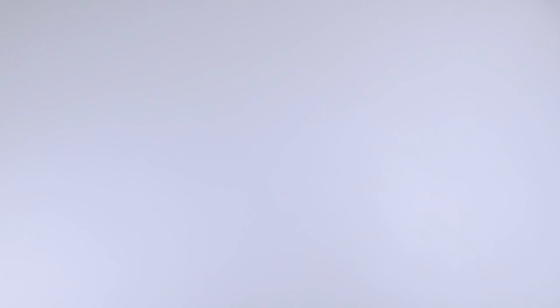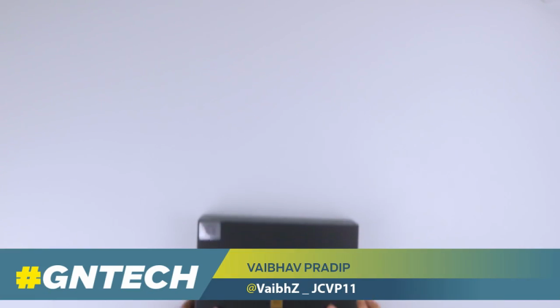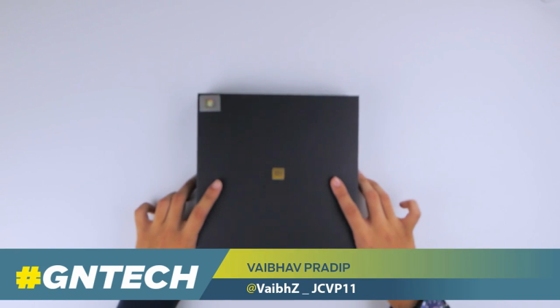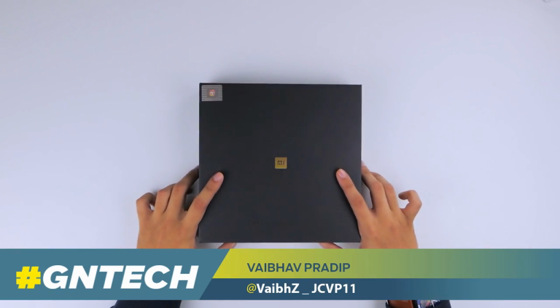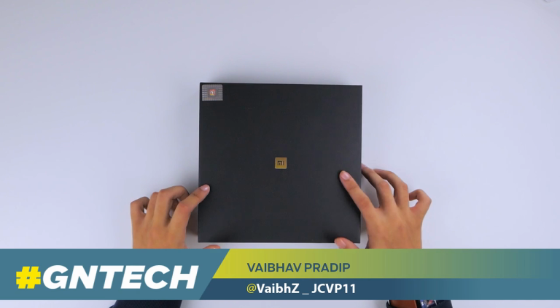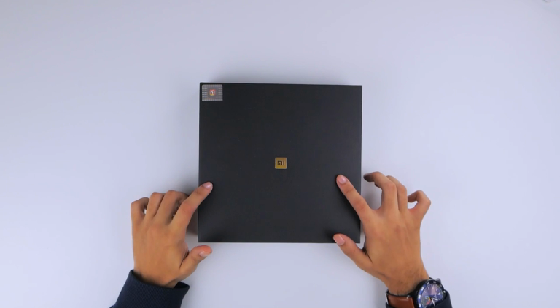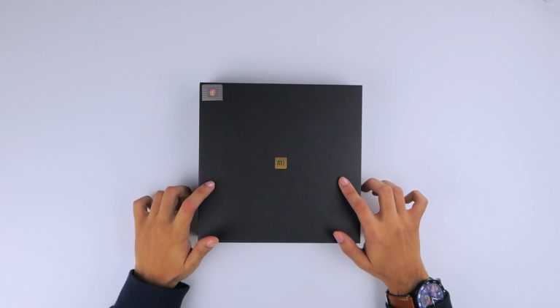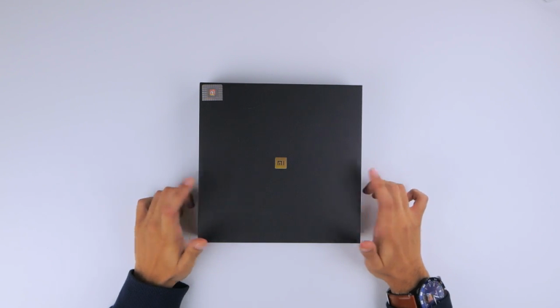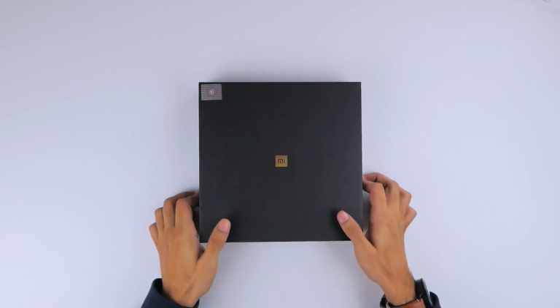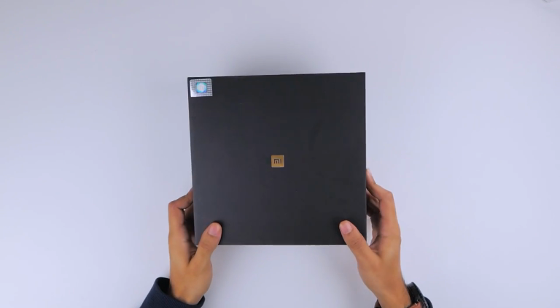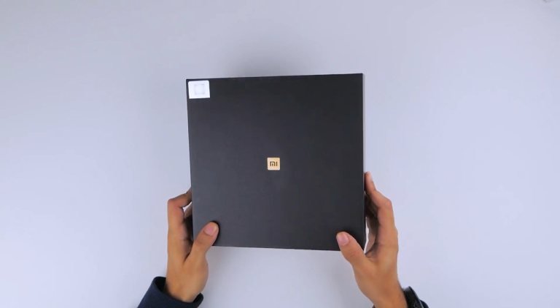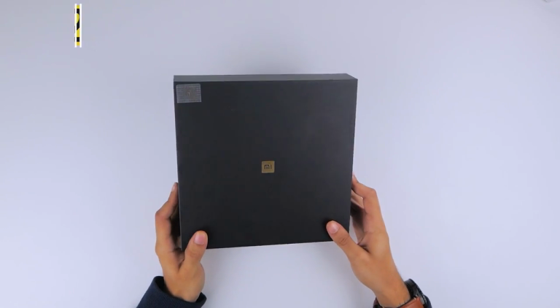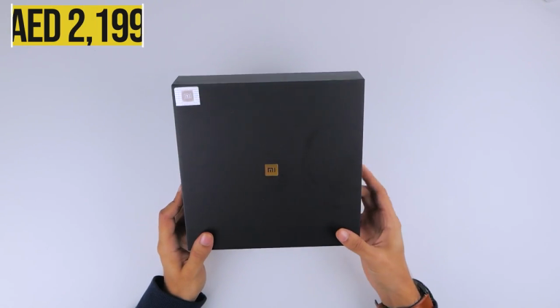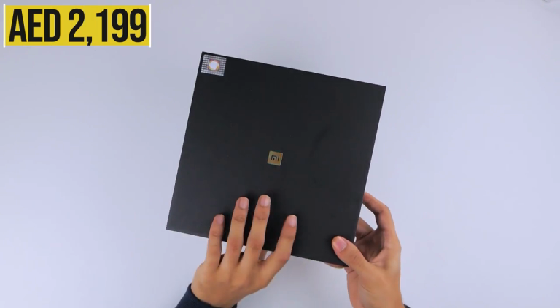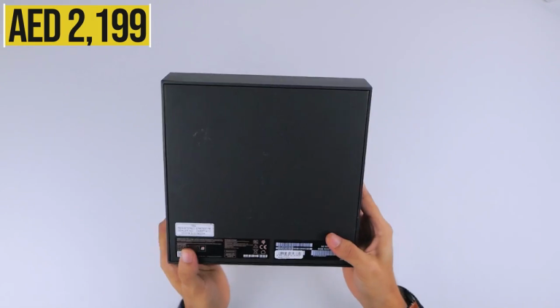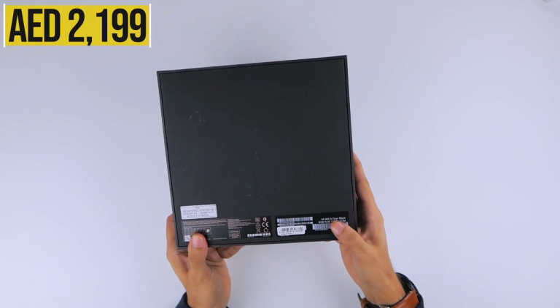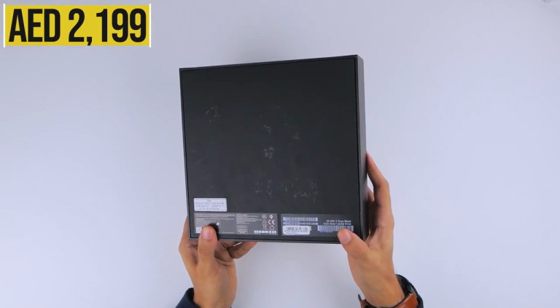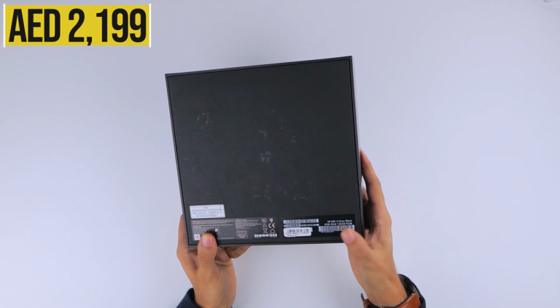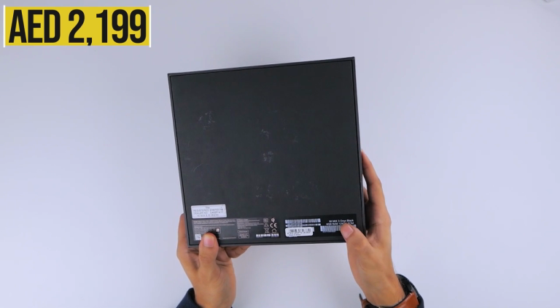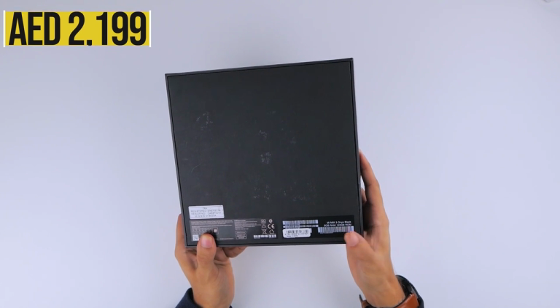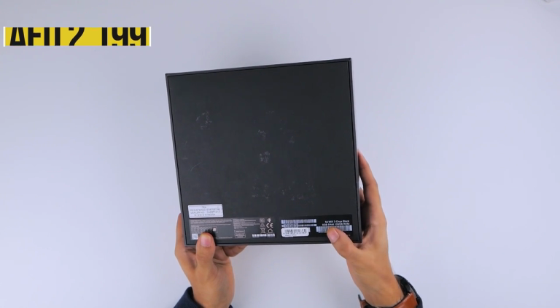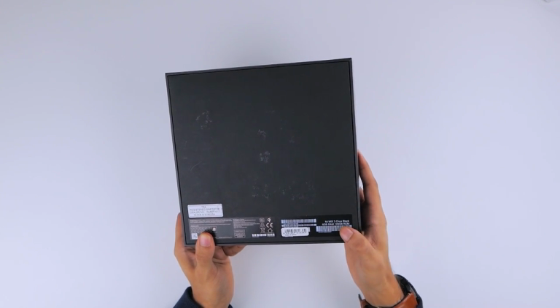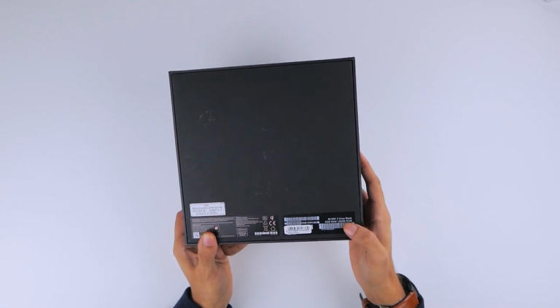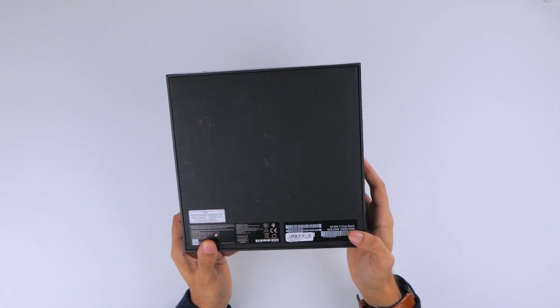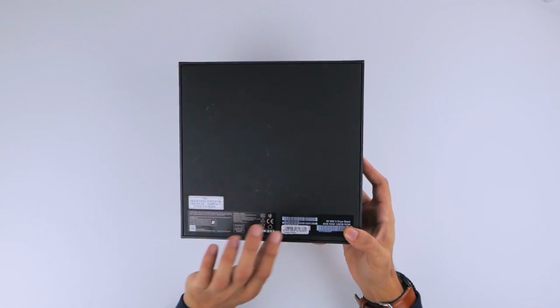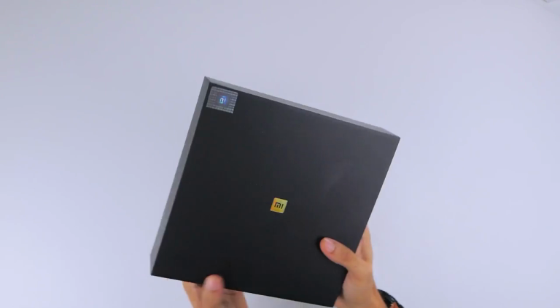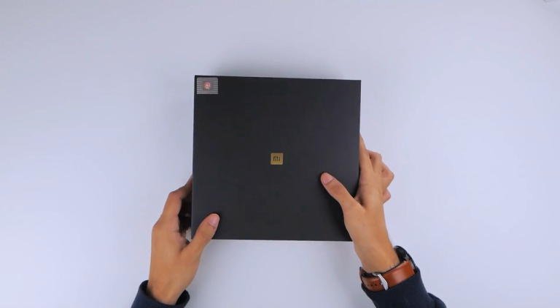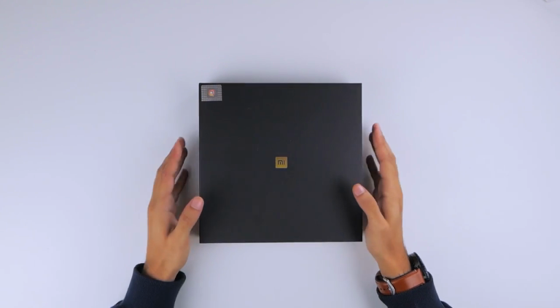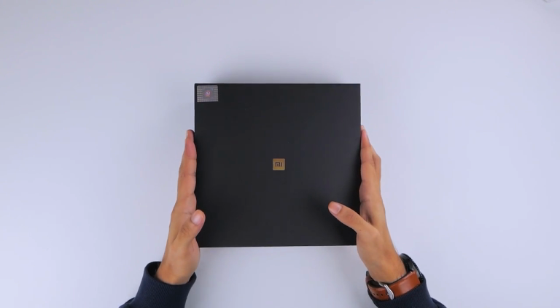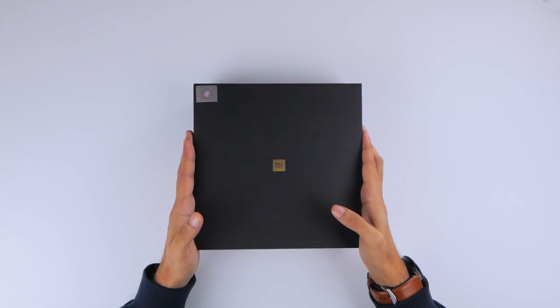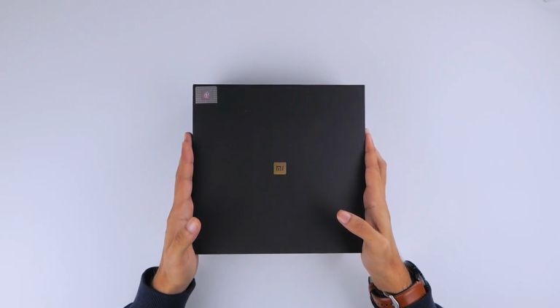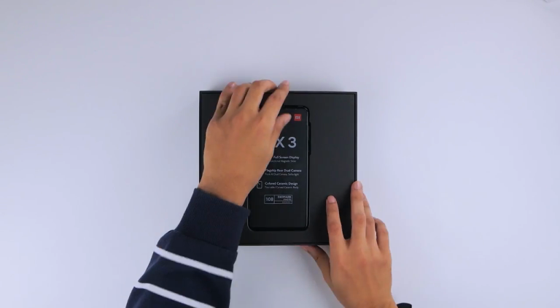Xiaomi's Mi Mix 3 comes in a very elegant looking box that's bigger than your average smartphone box. We've got the 6GB RAM variant and 128GB storage variant in the onyx black finish. So, let's take a look at what comes in the box.